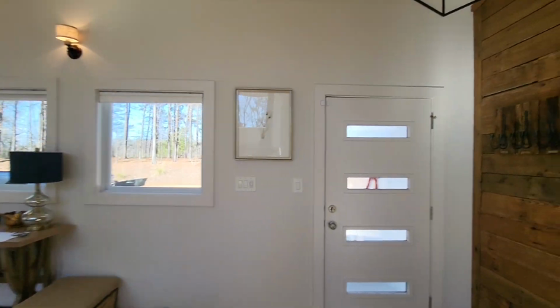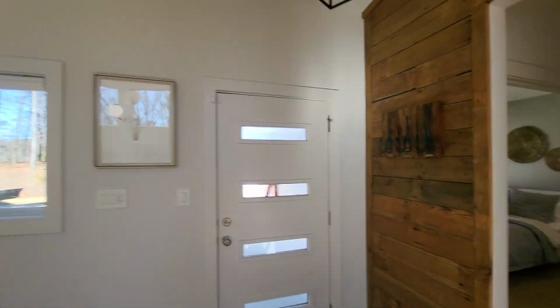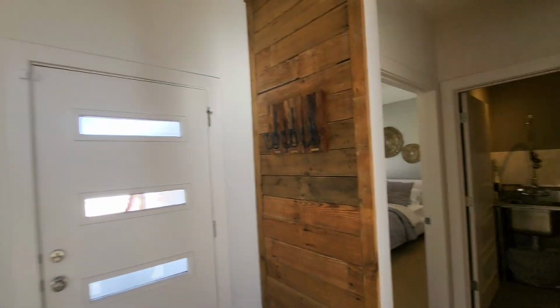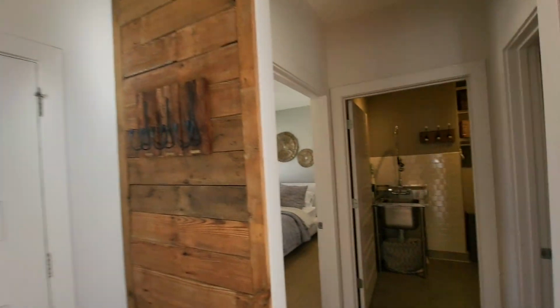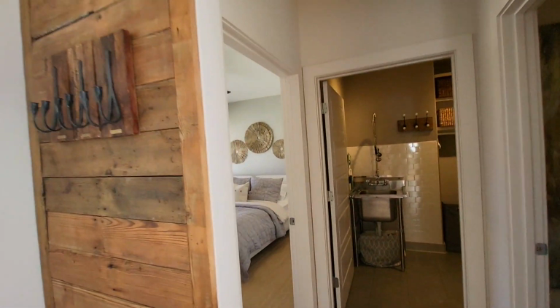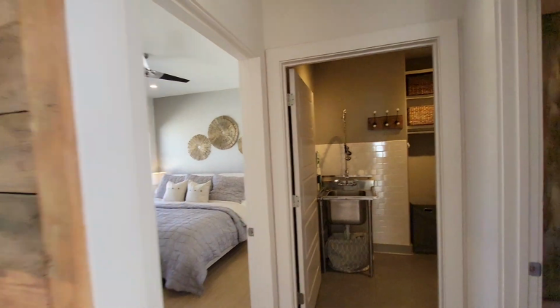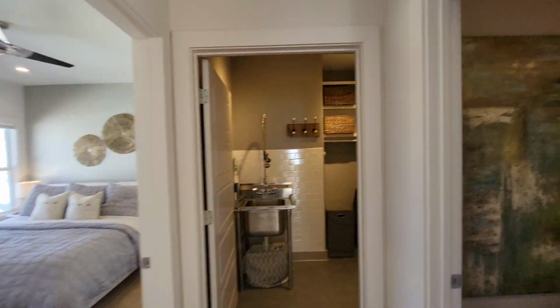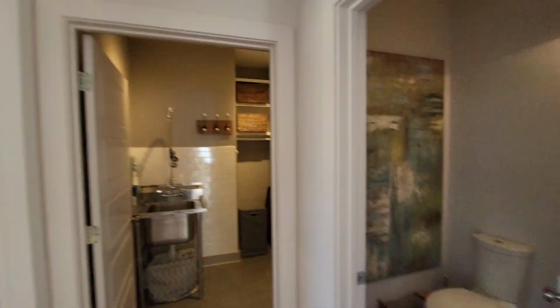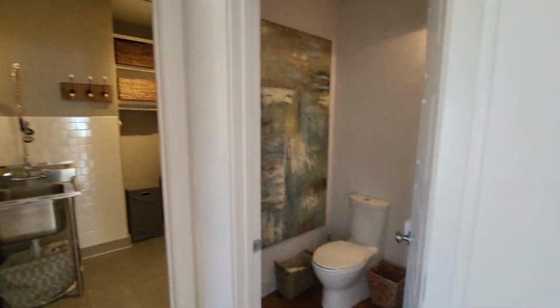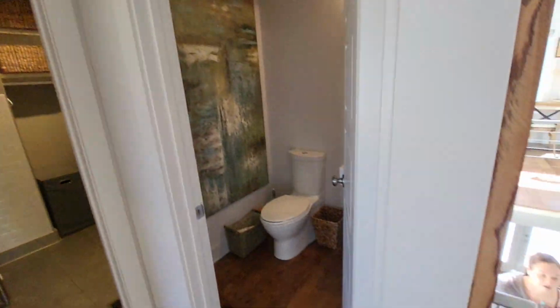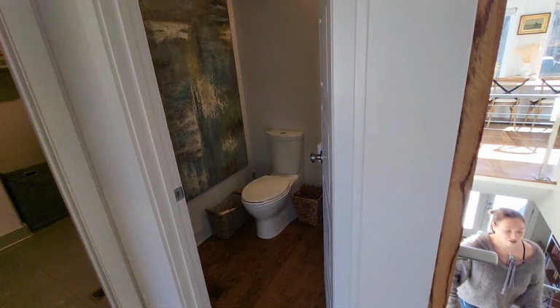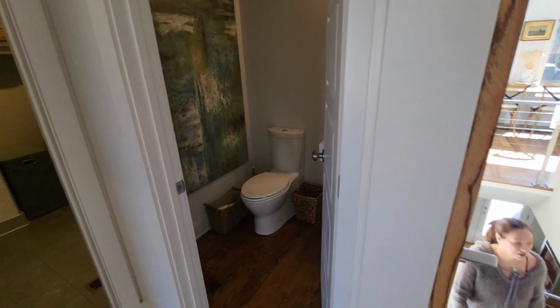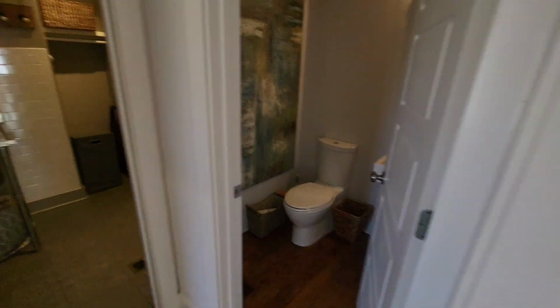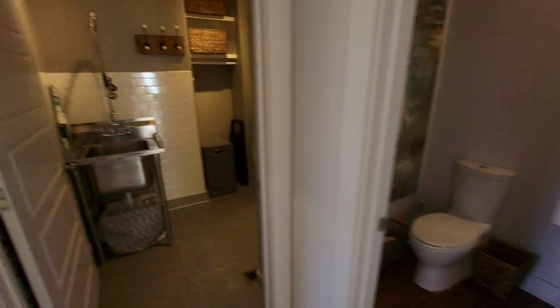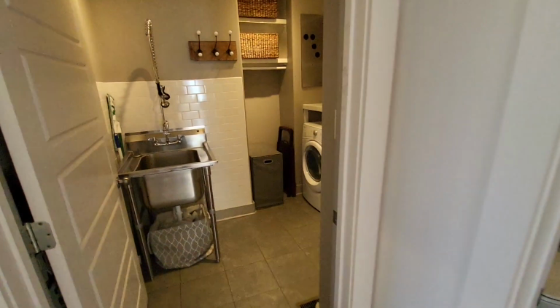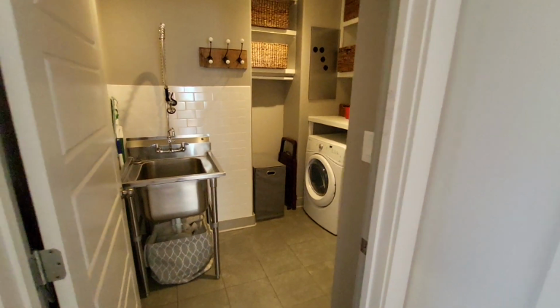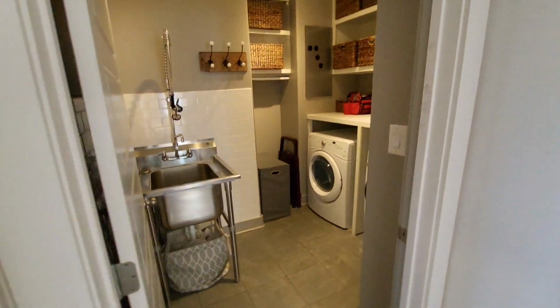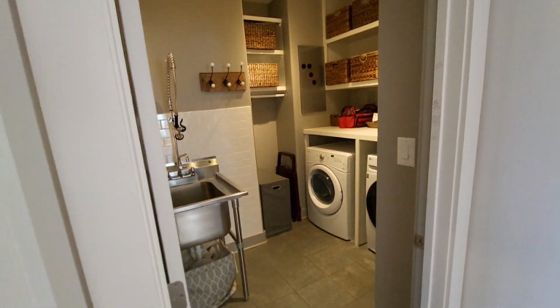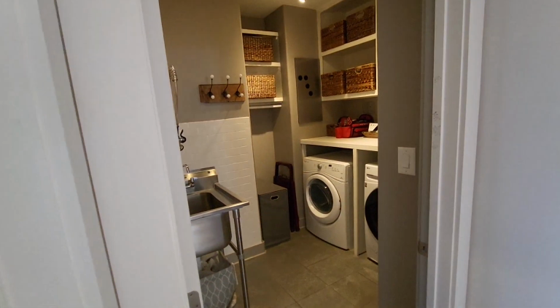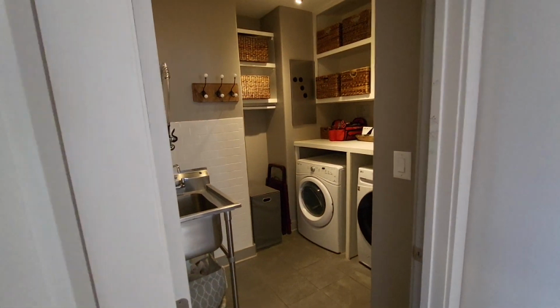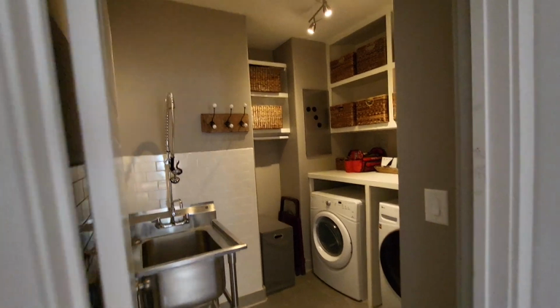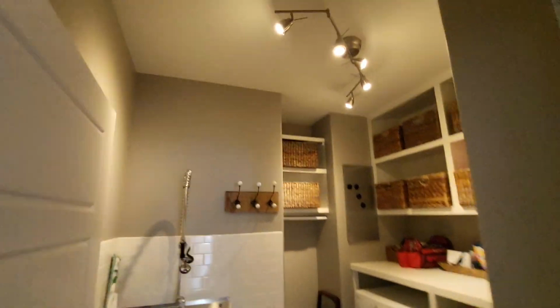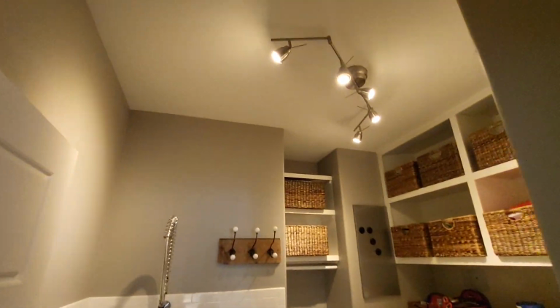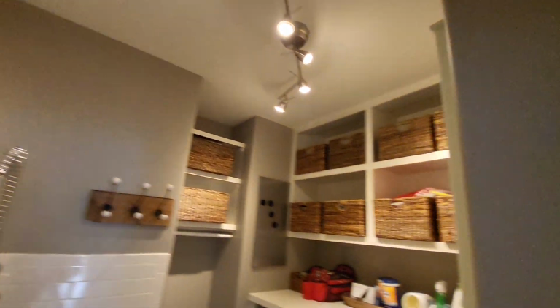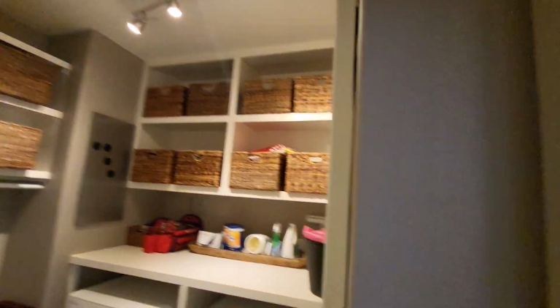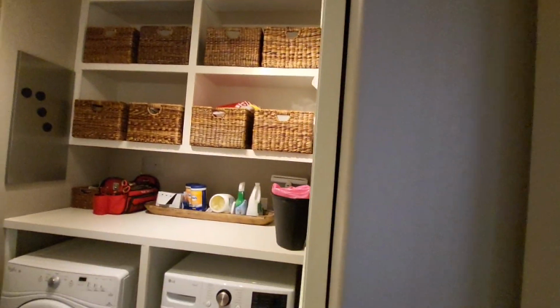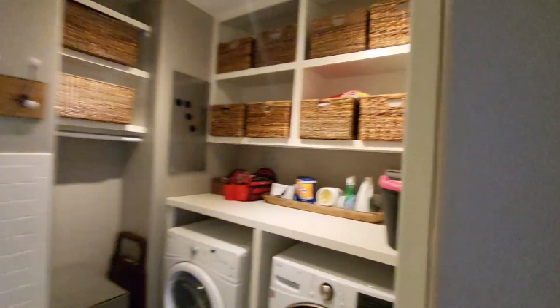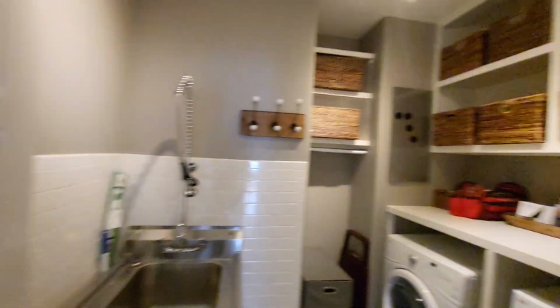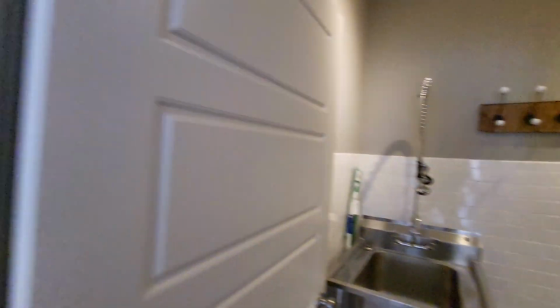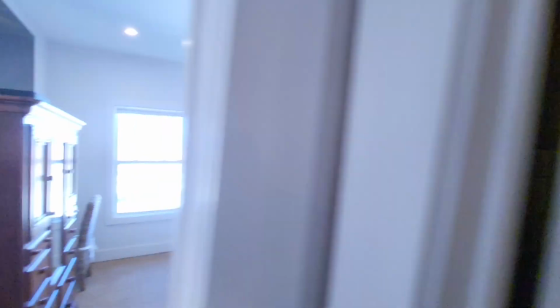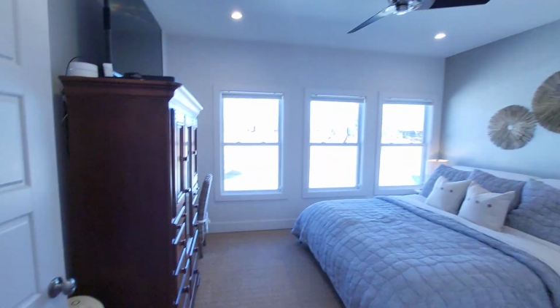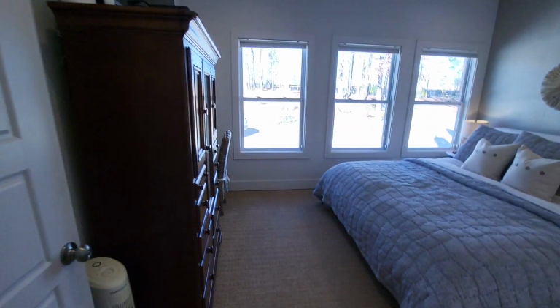You've got your master on the main, a little half bath here, and laundry room.